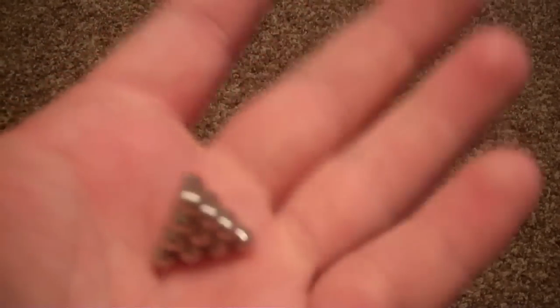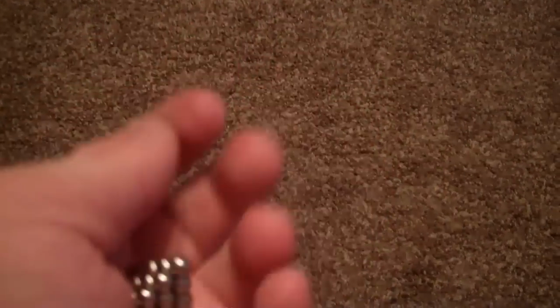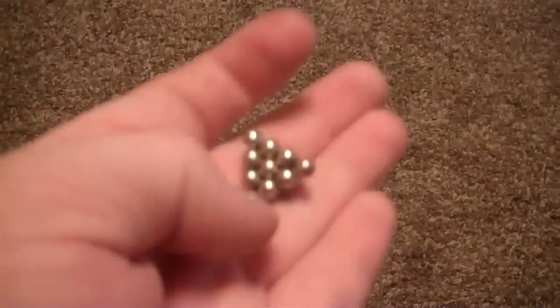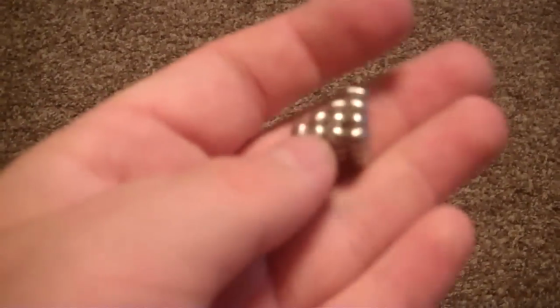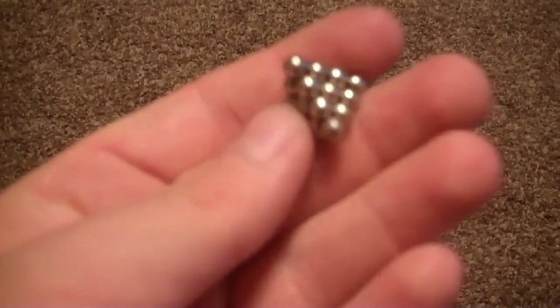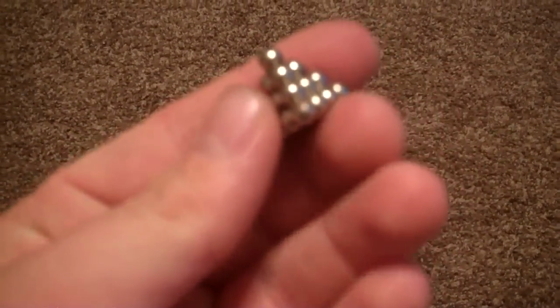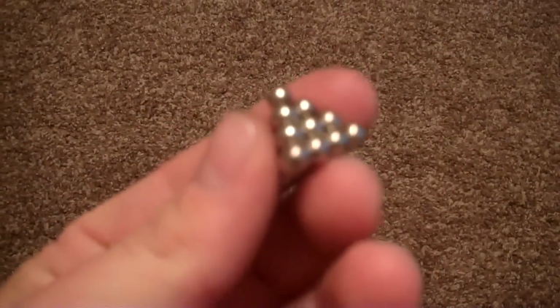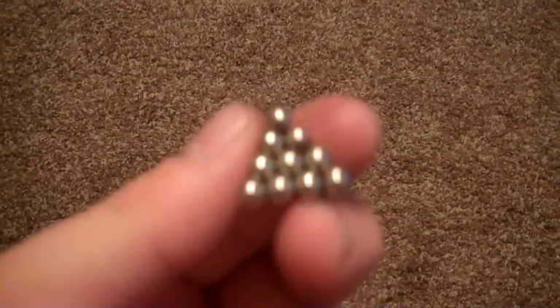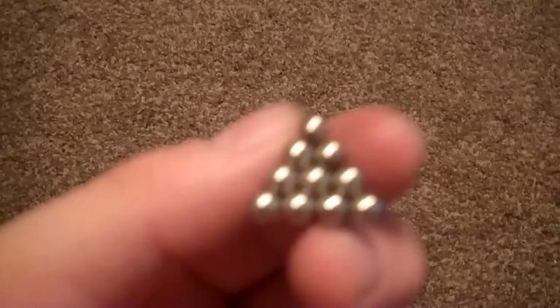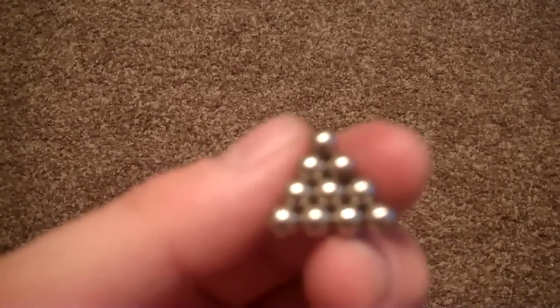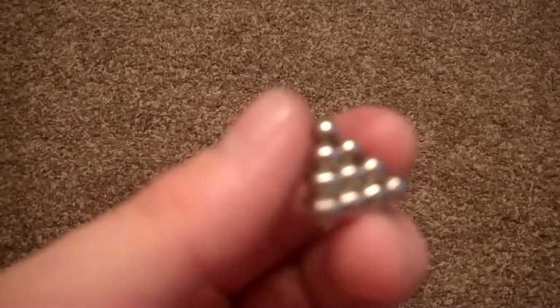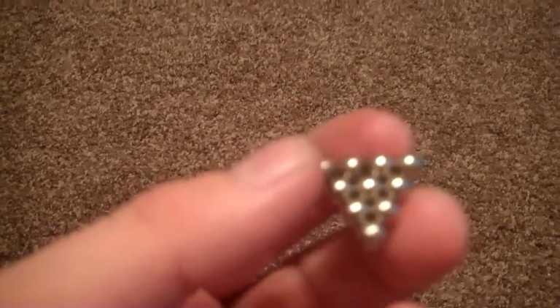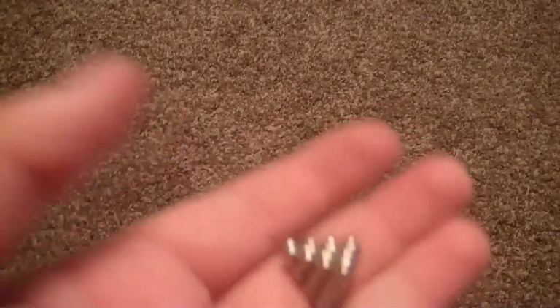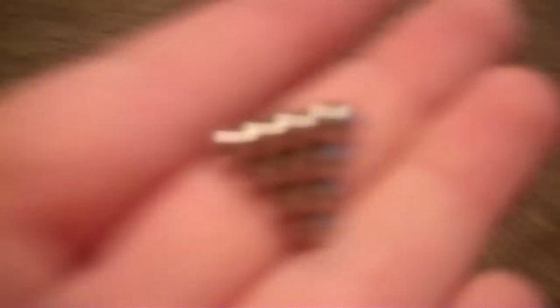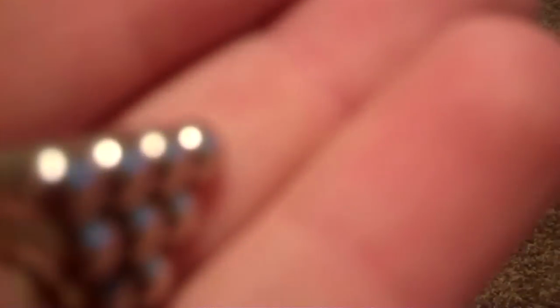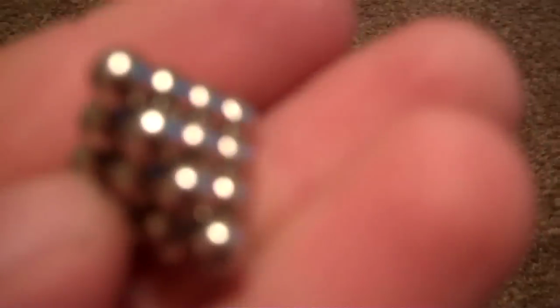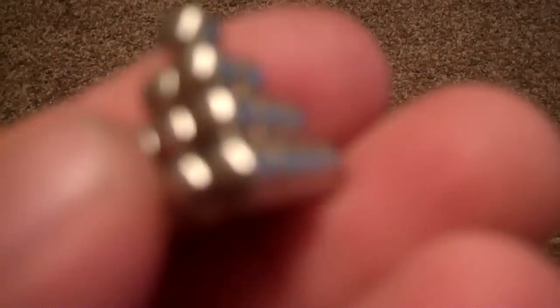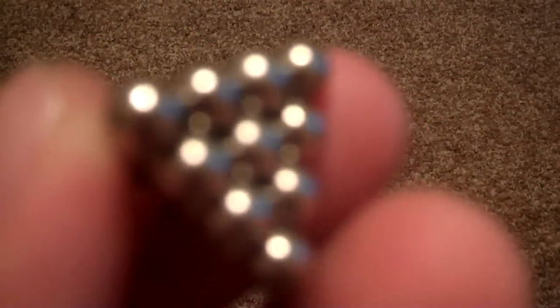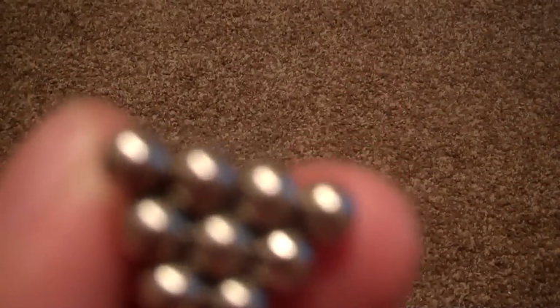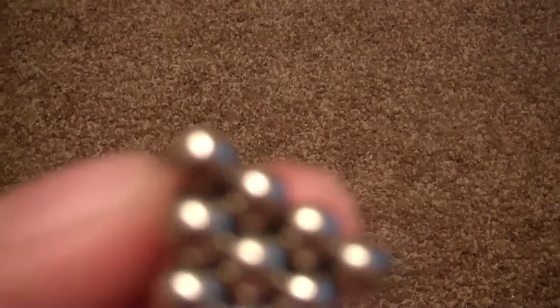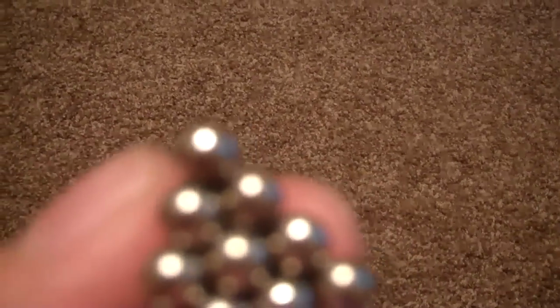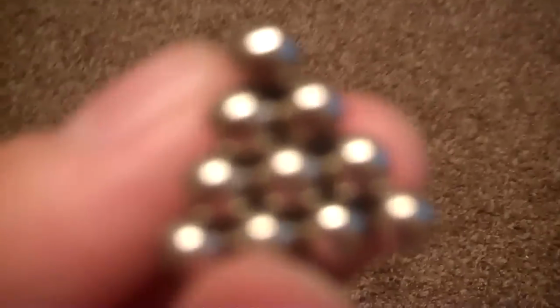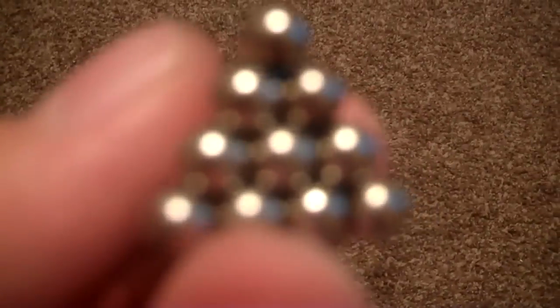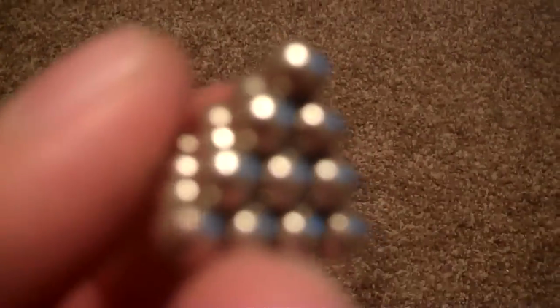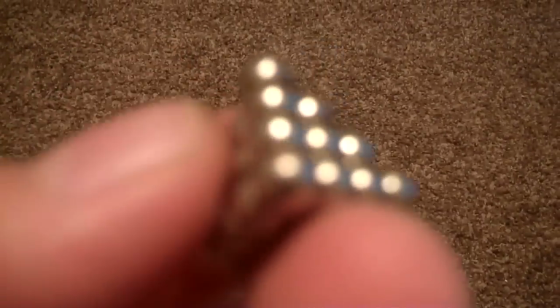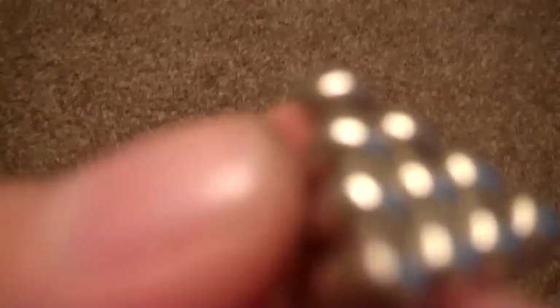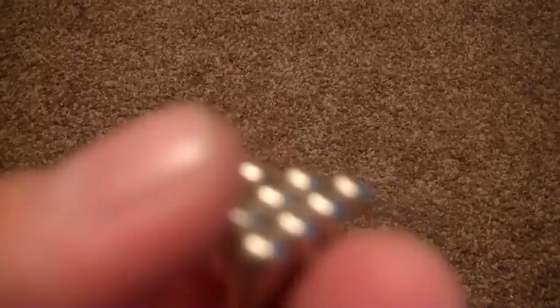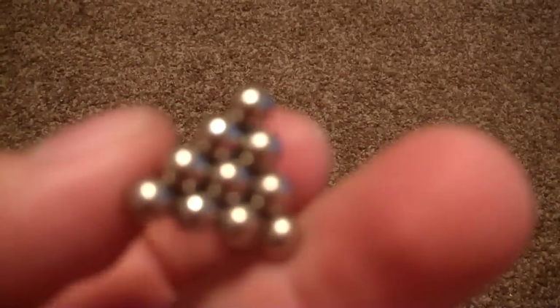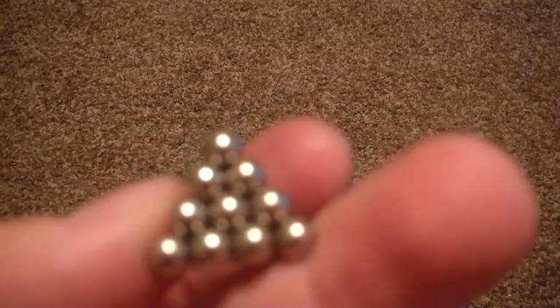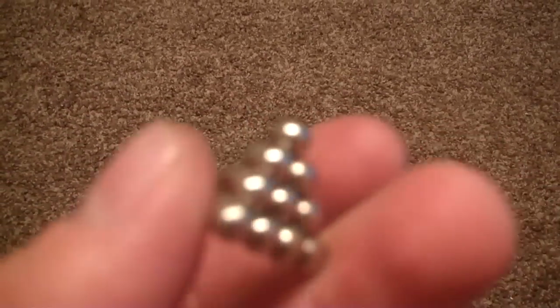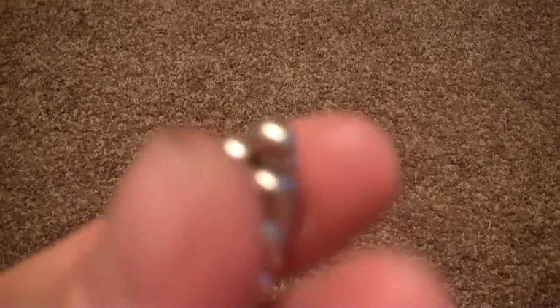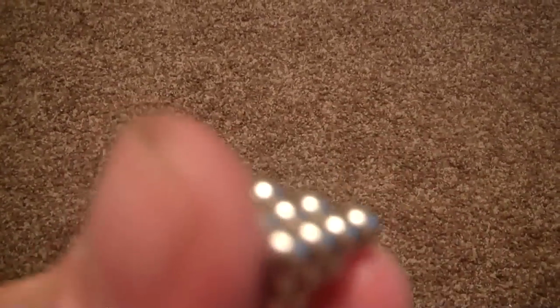I might eventually put out a tutorial on how I did this, because it's very, very hard to do. You can see none of the sides — it might become a bit blurry up close — but none of the spheres are trying to separate or pull themselves apart. It's completely solid.